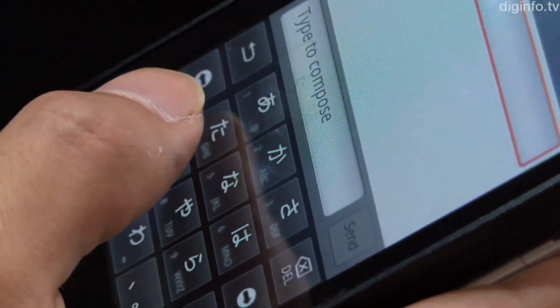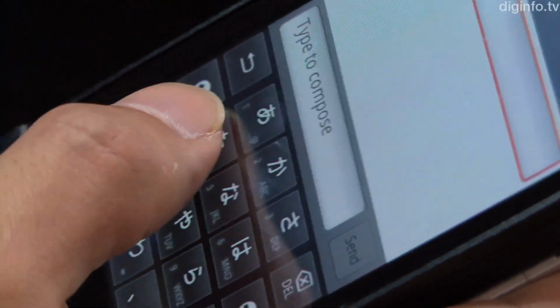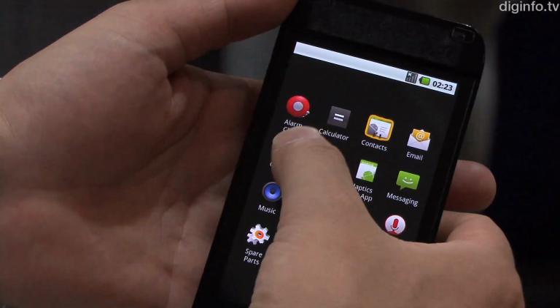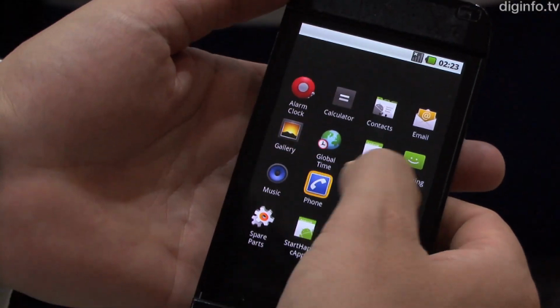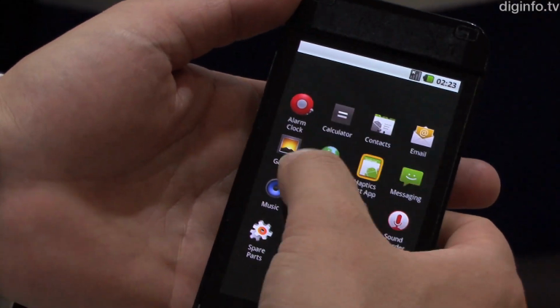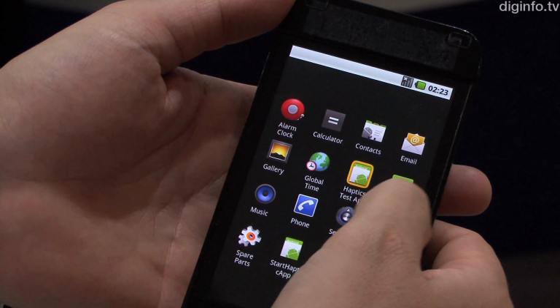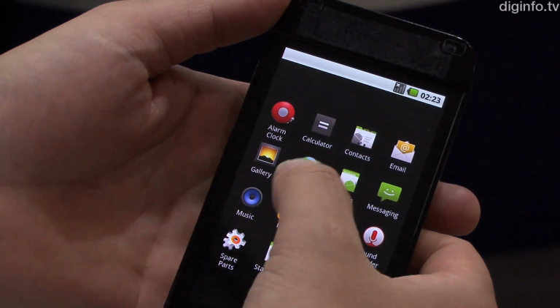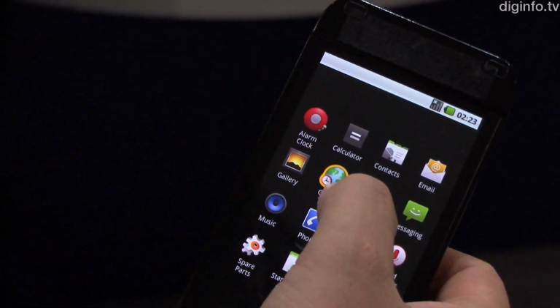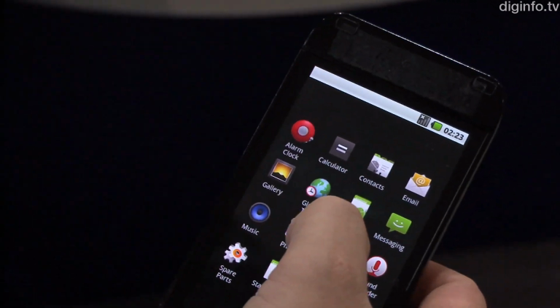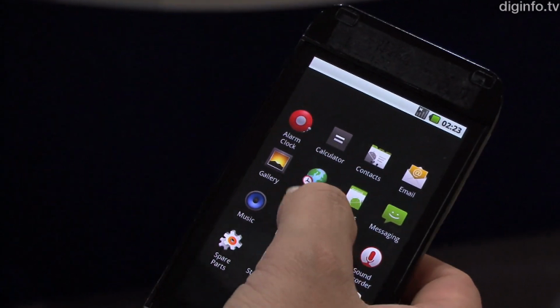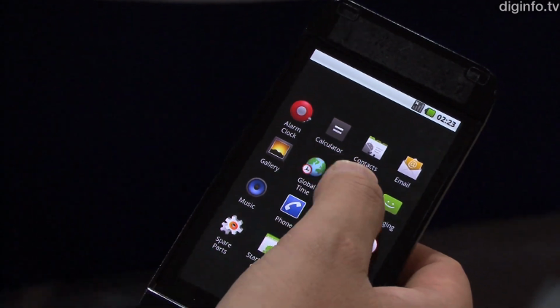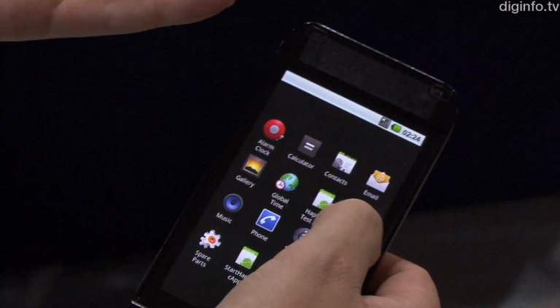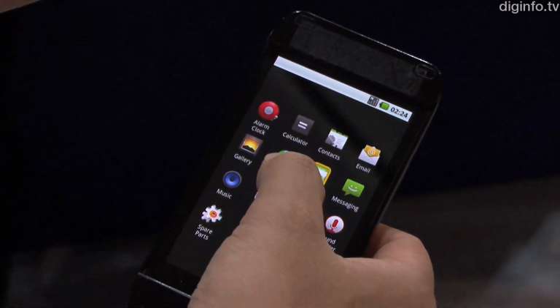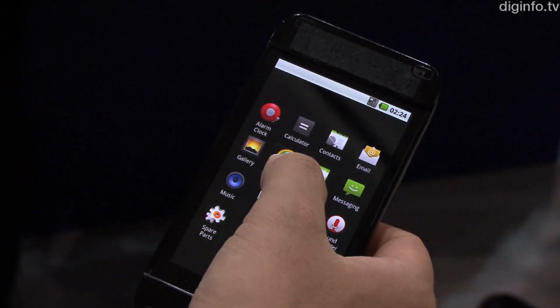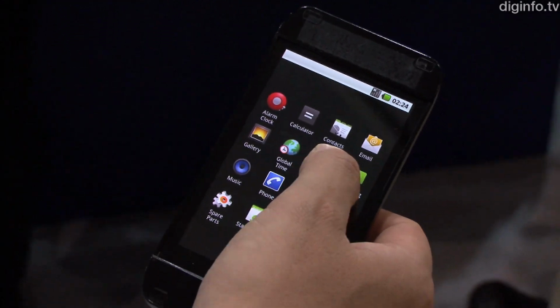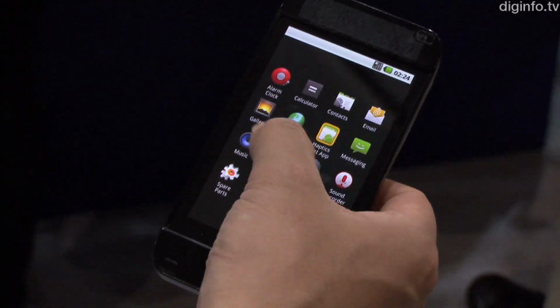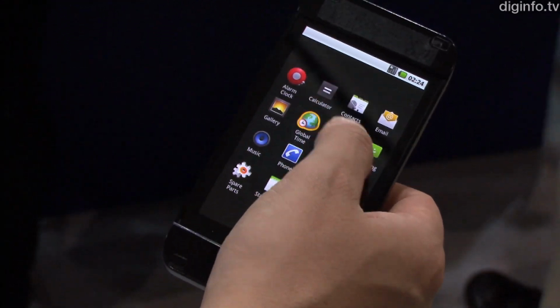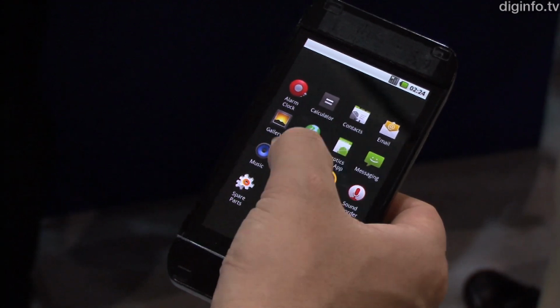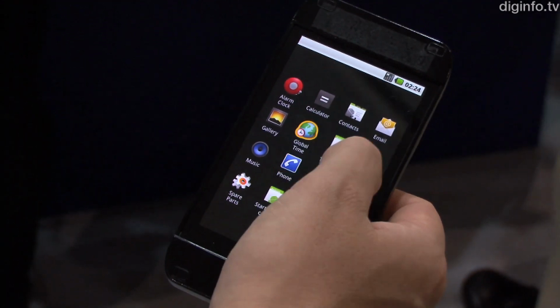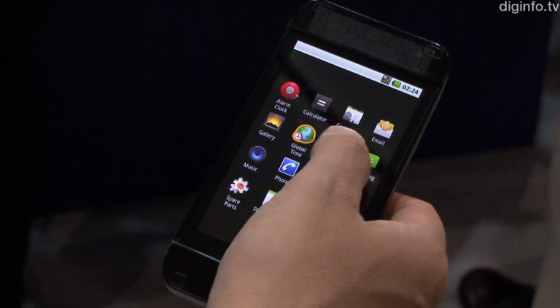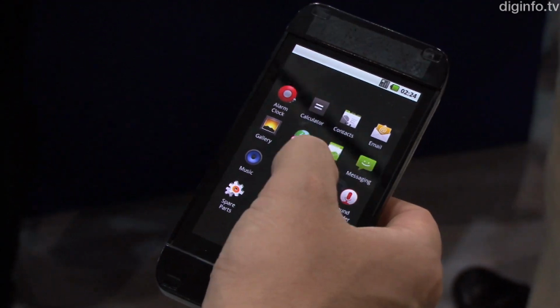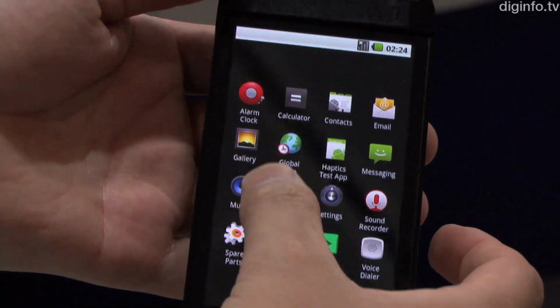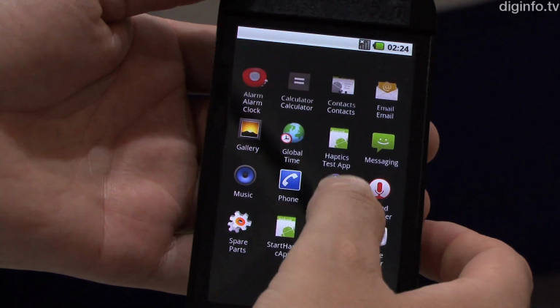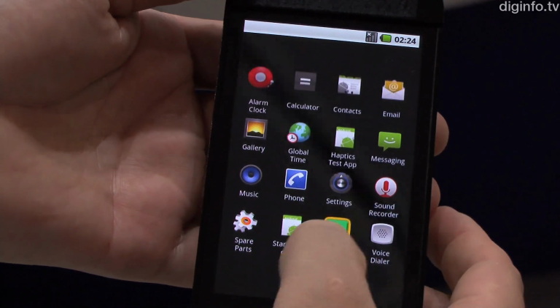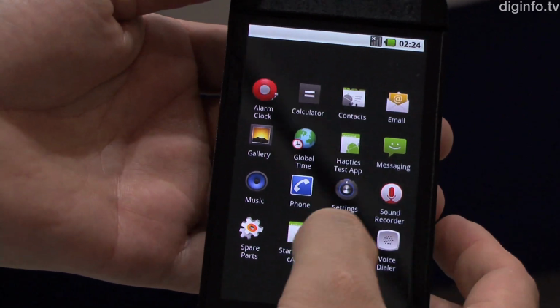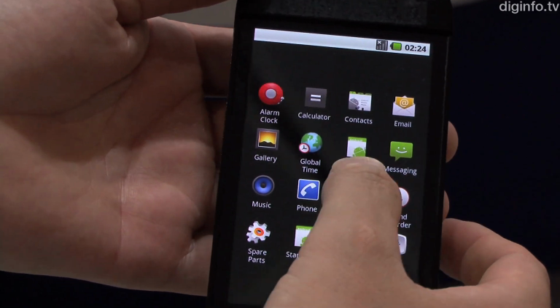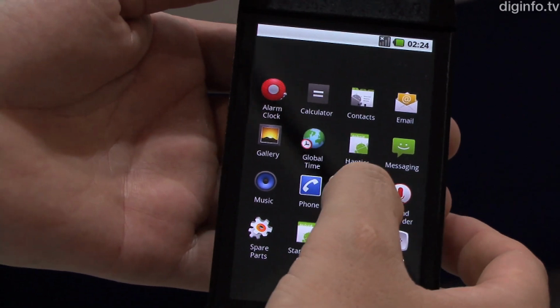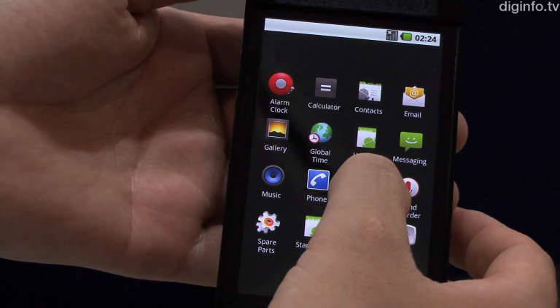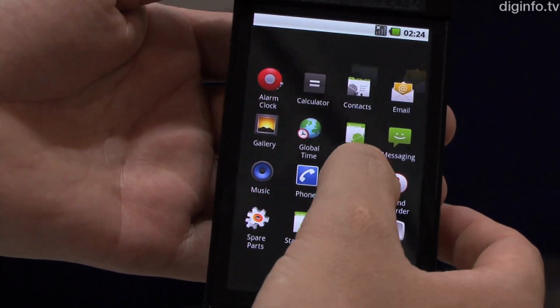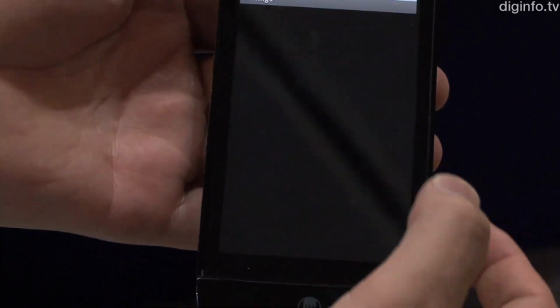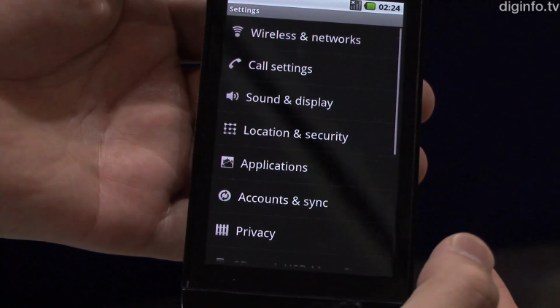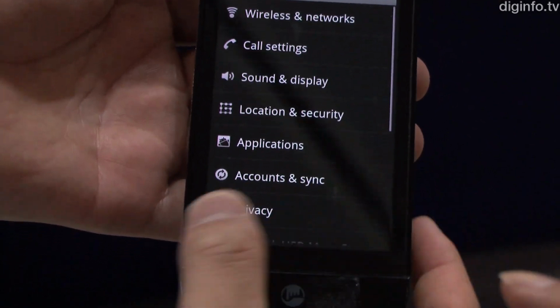When you use a menu and touch or move between icons, it feels as if you are touching and moving across buttons. And if you press lightly, you get a stronger clicking feeling as you select an application.